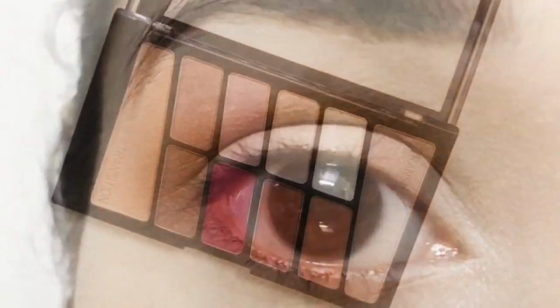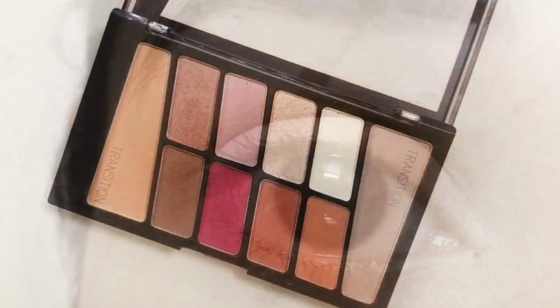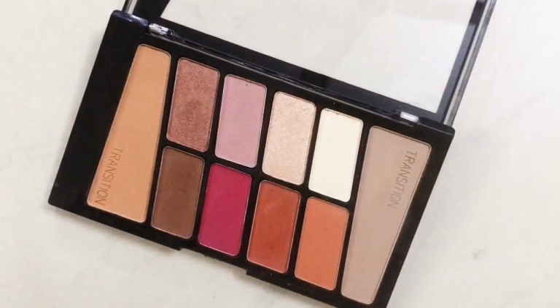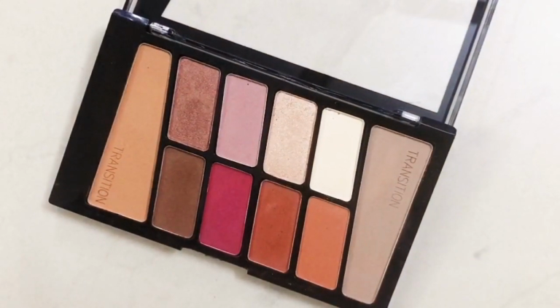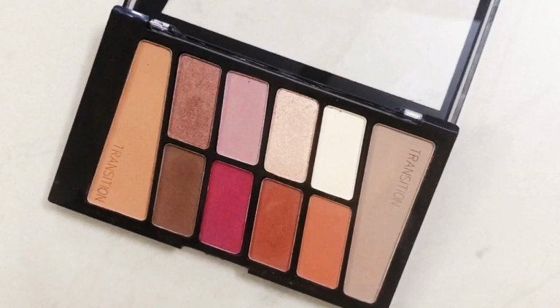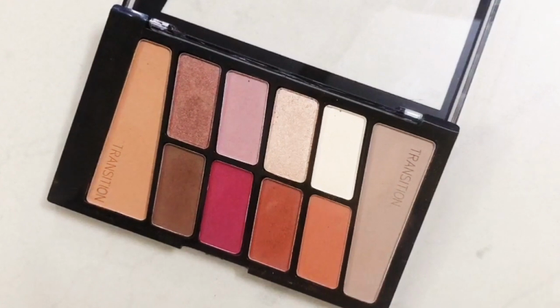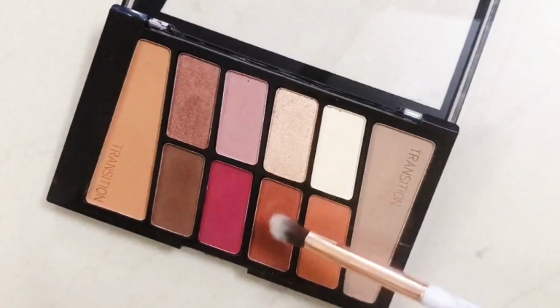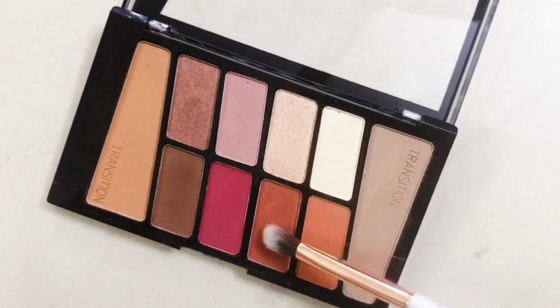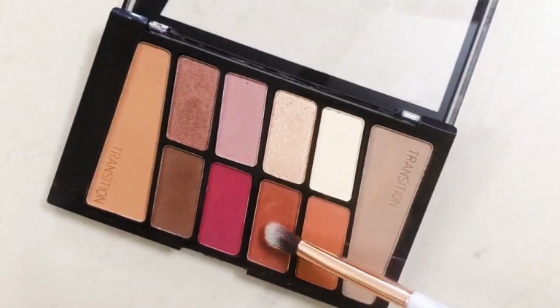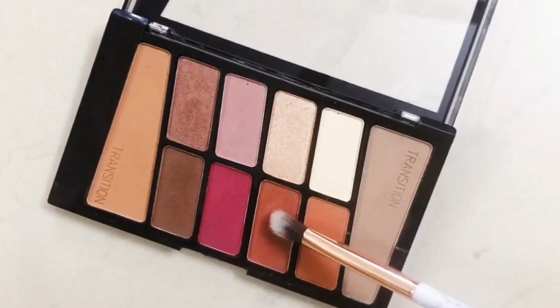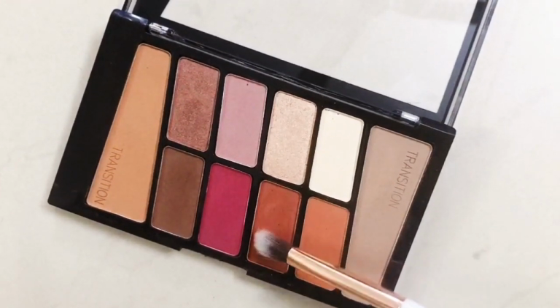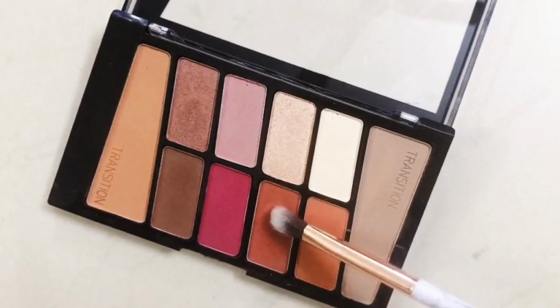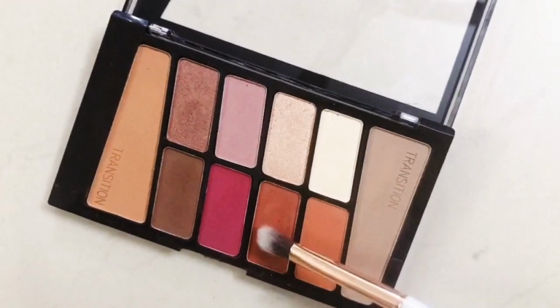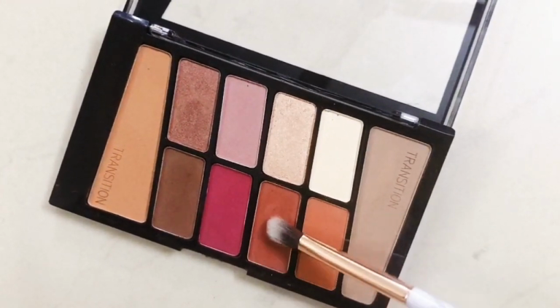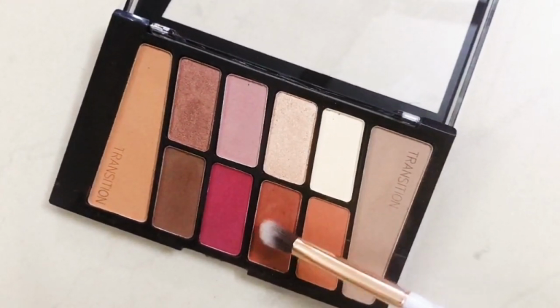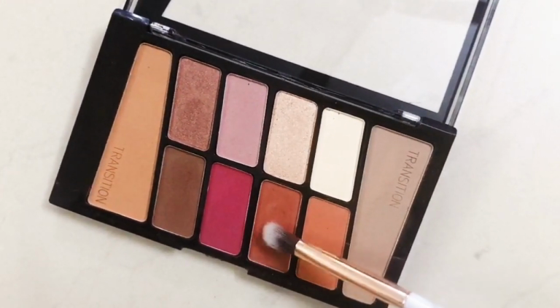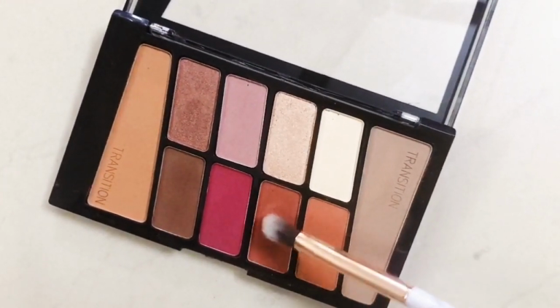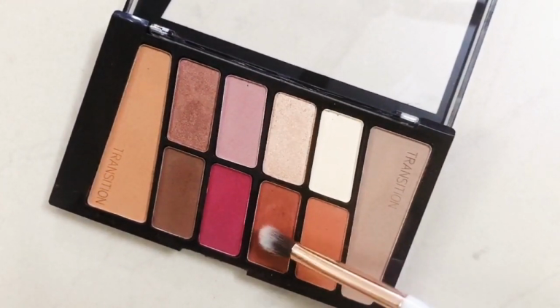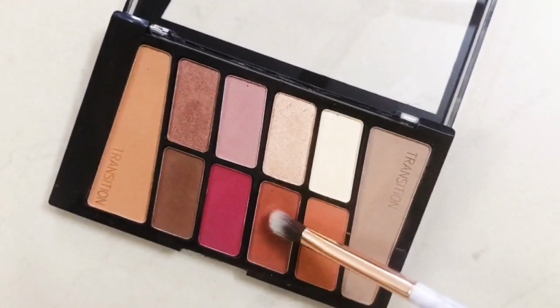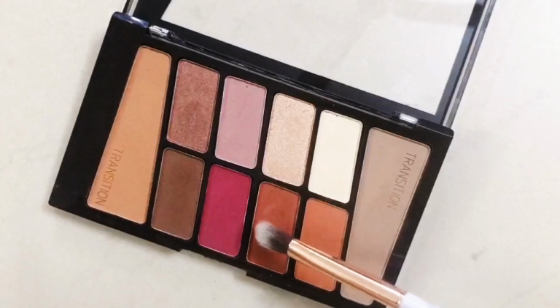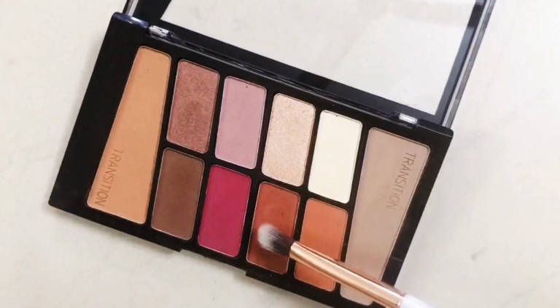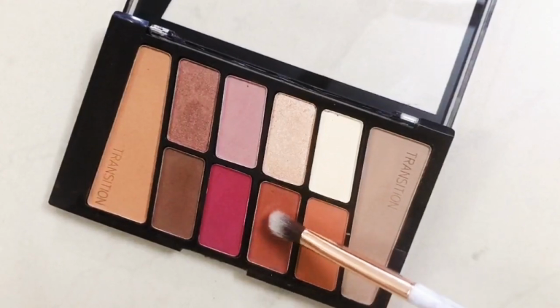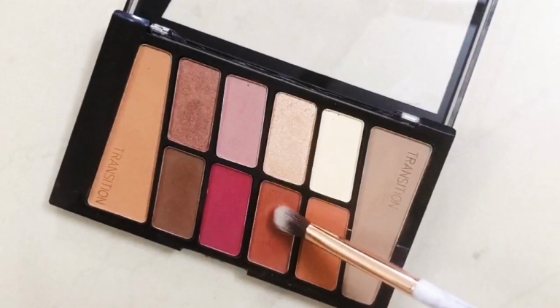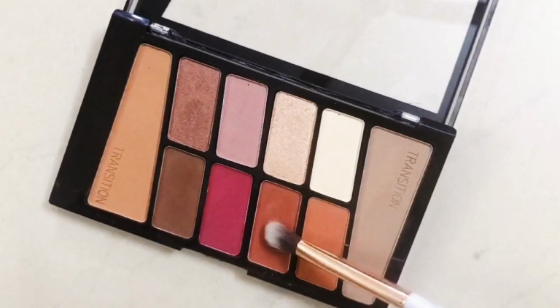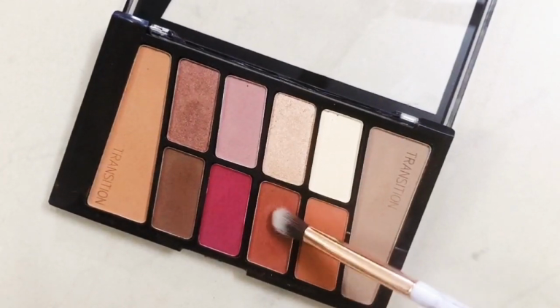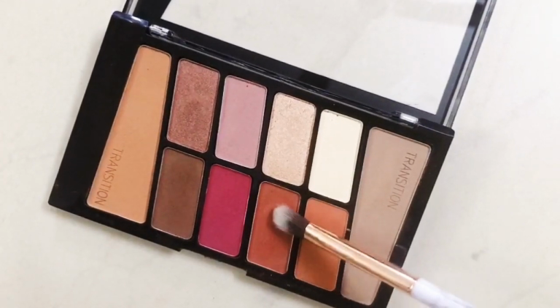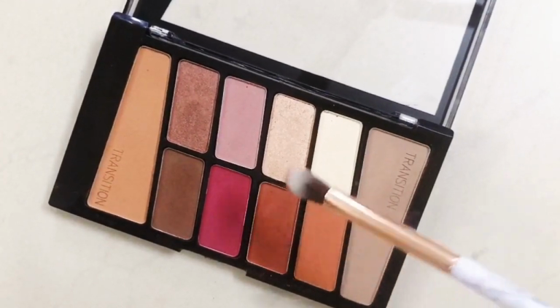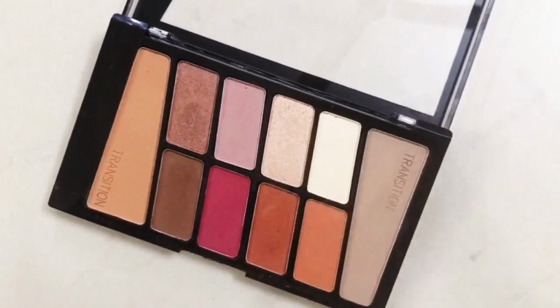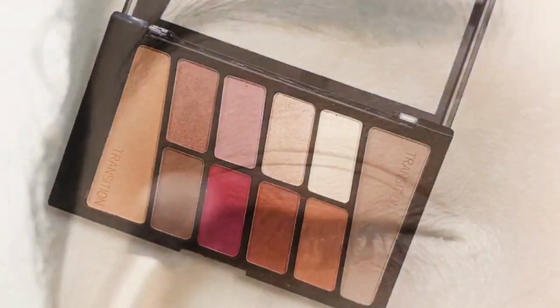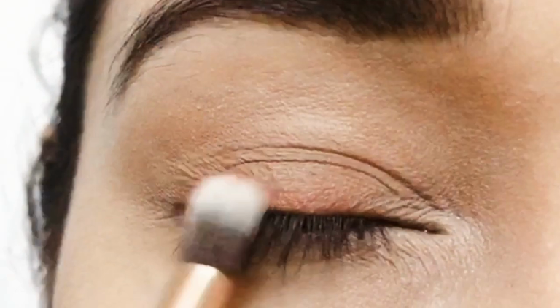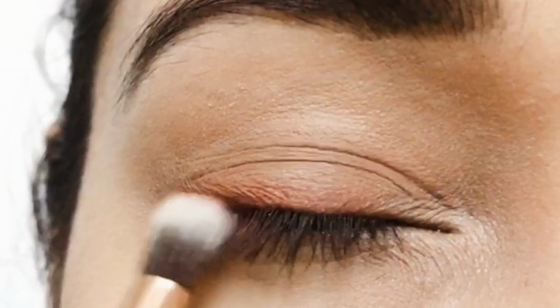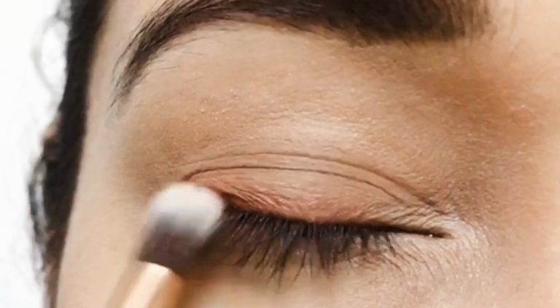Then with a small fluffy brush I'm going to take the brick red shade and apply it directly over my upper lash line, and blend it in.